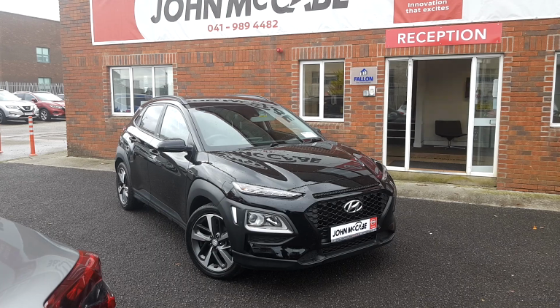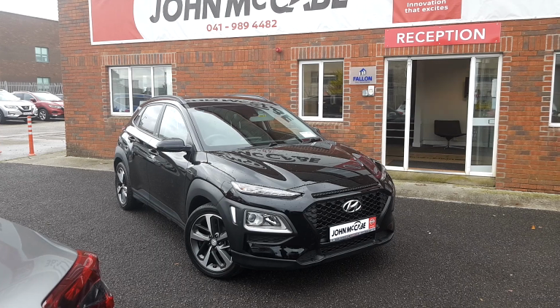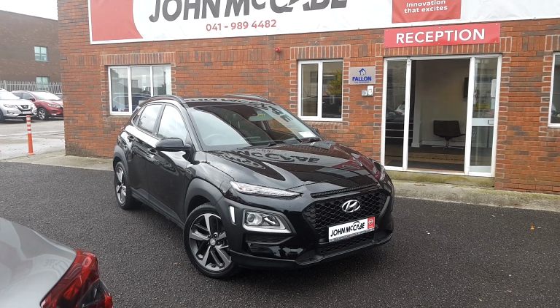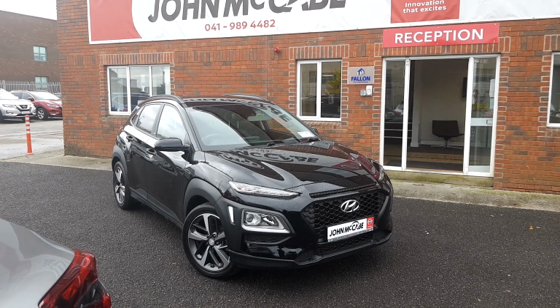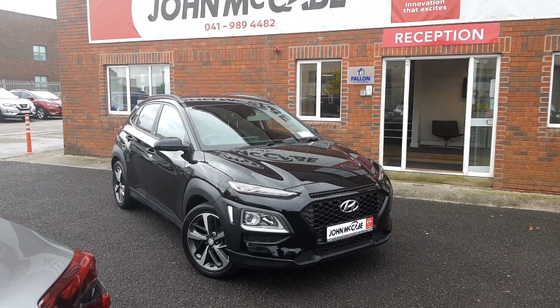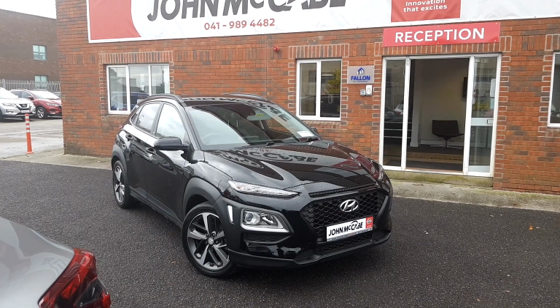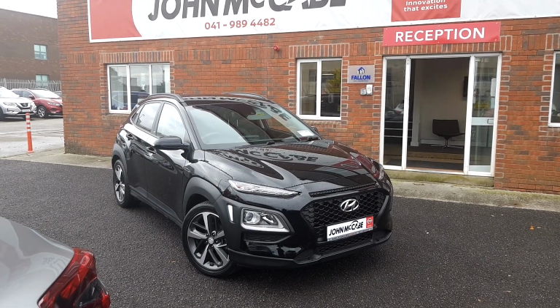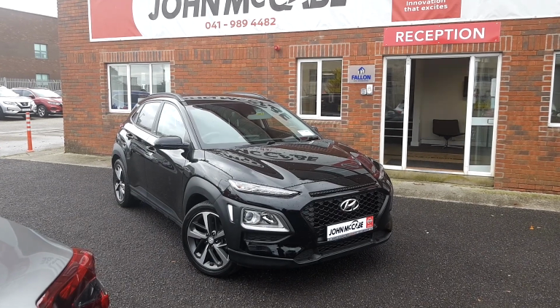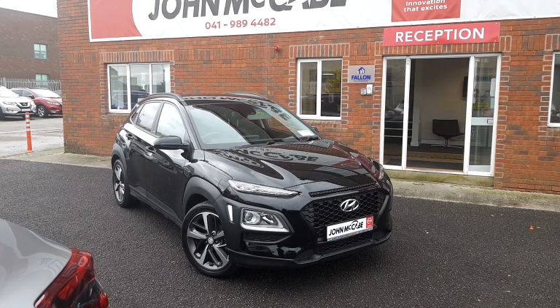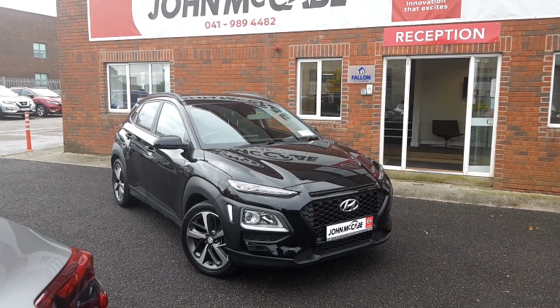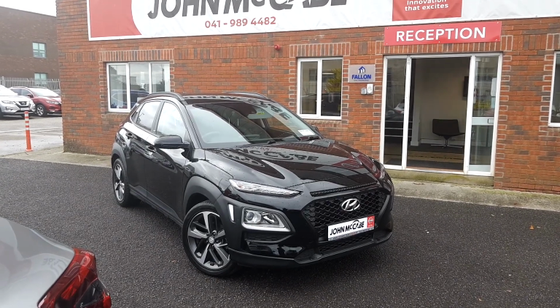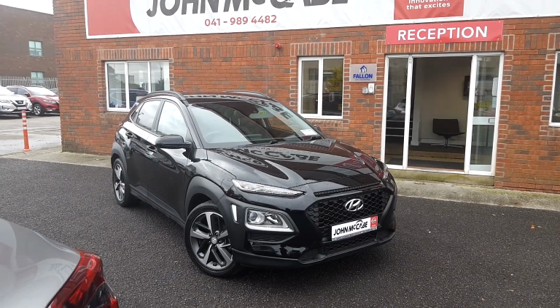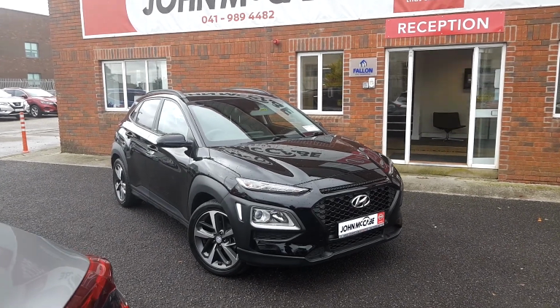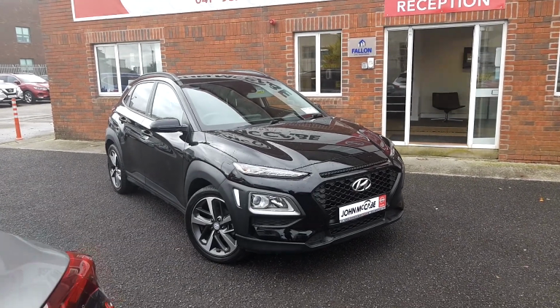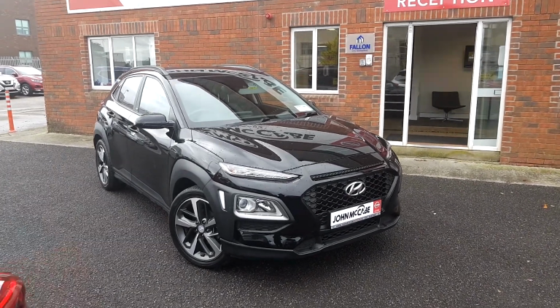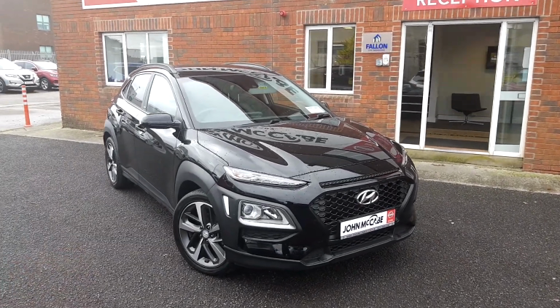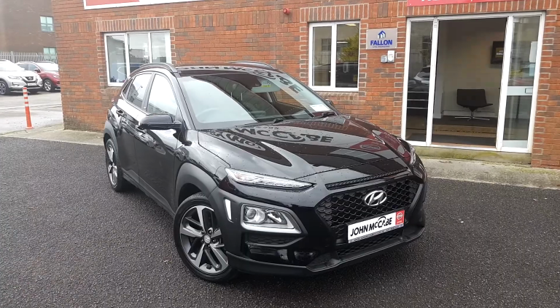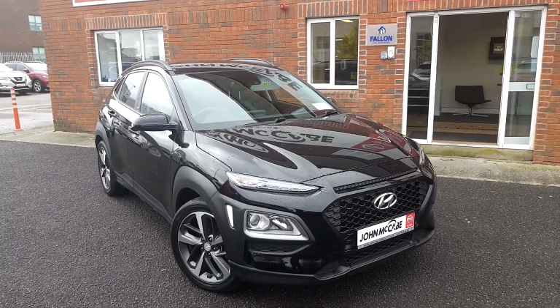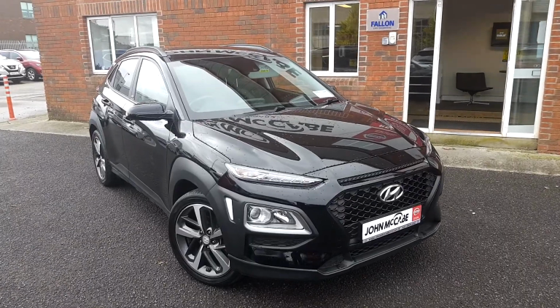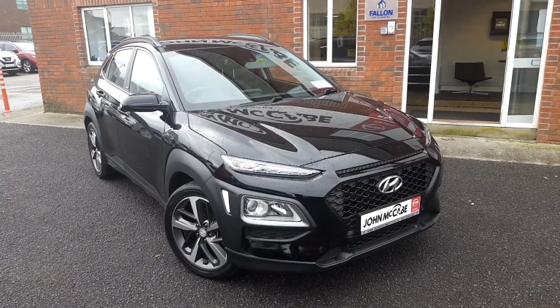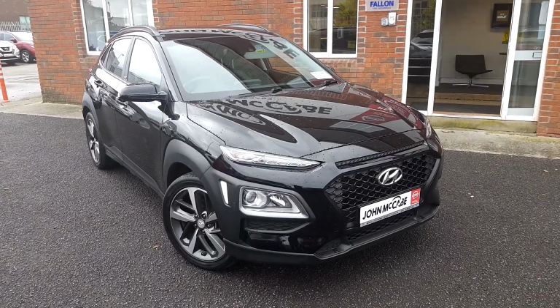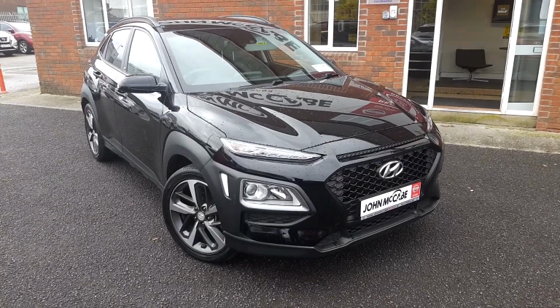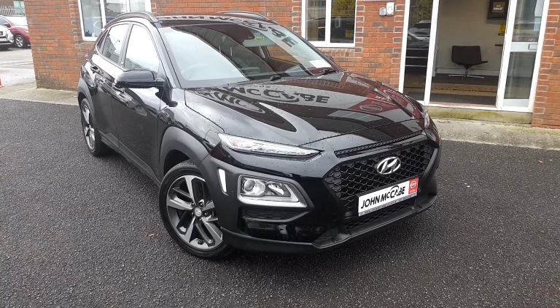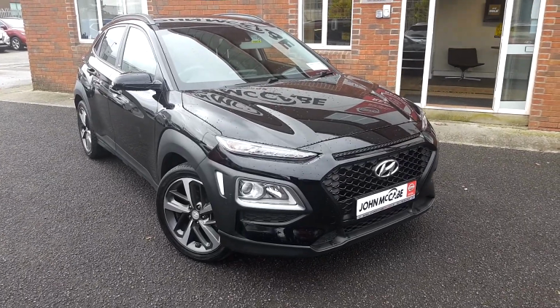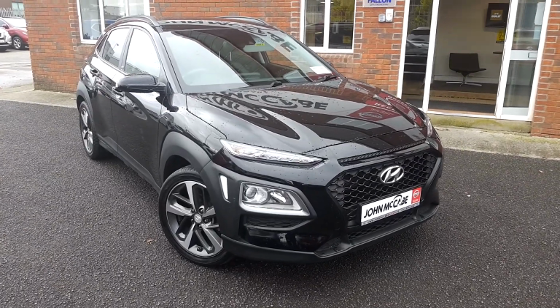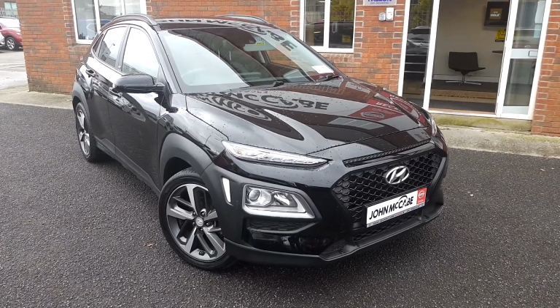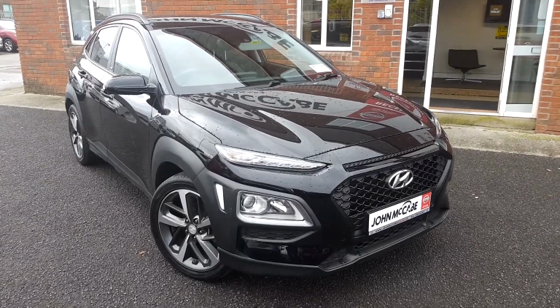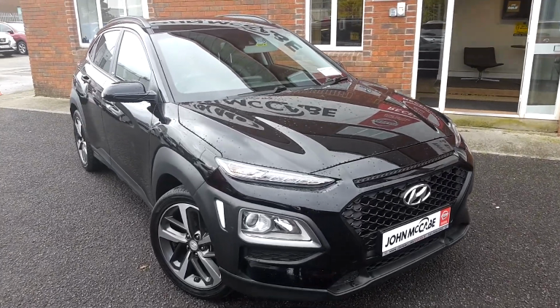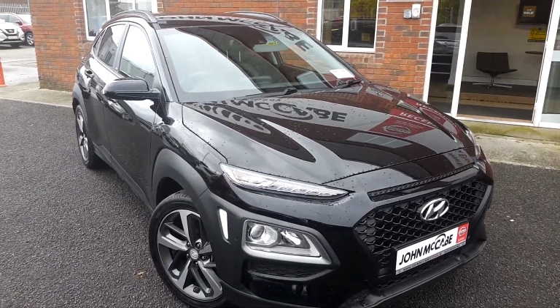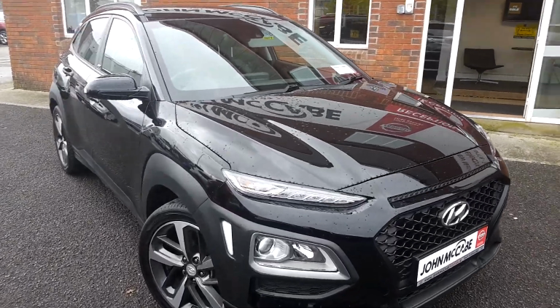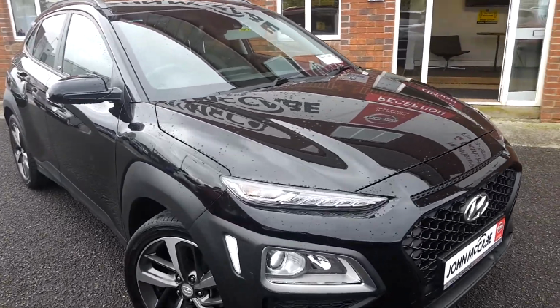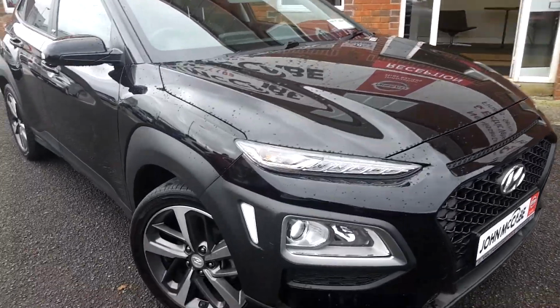Hi everyone, Mark here from John McCabe and this is Johara. Today I'd like to introduce our 2020 Hyundai Kona. It's a Play model and it's a 1 litre petrol turbocharged.